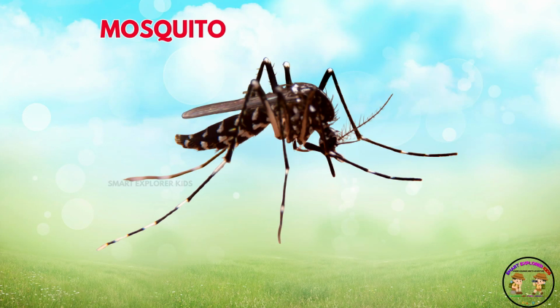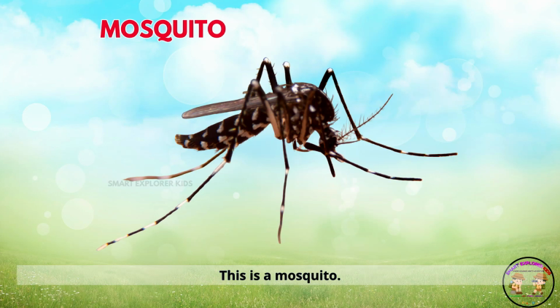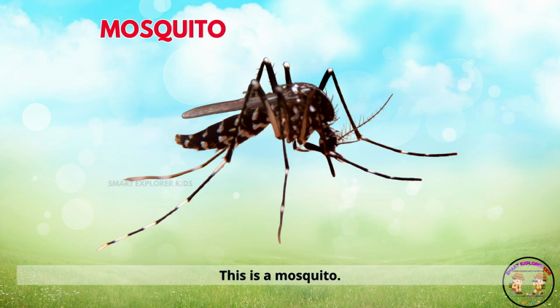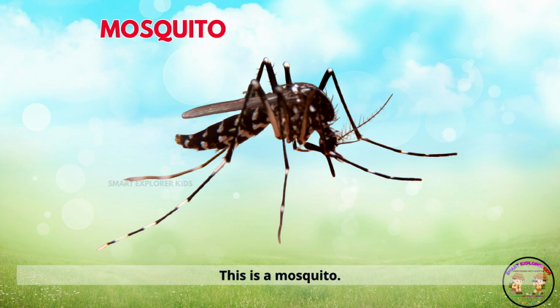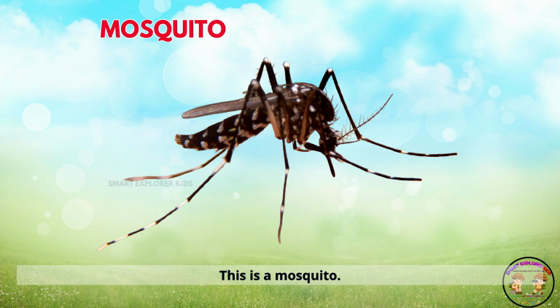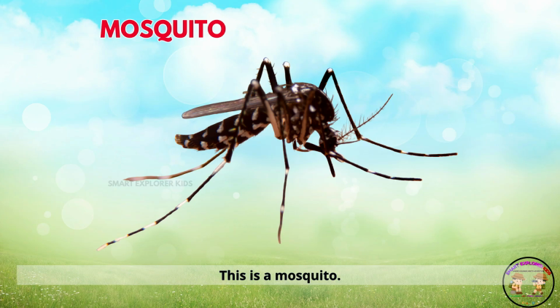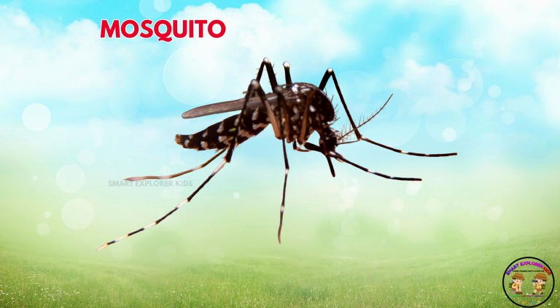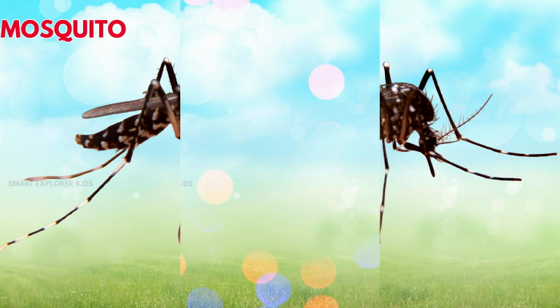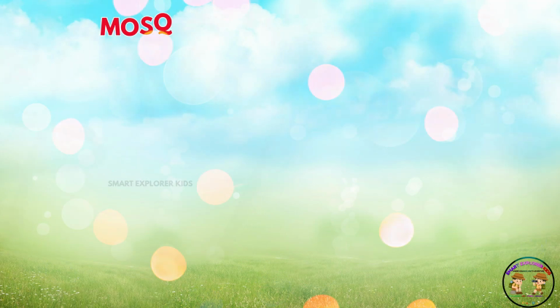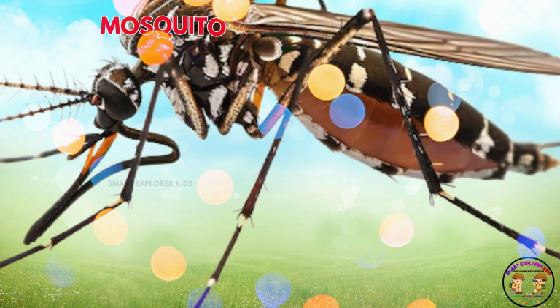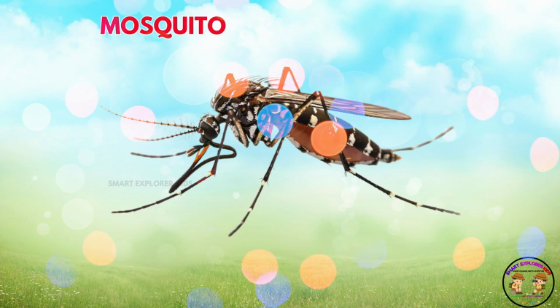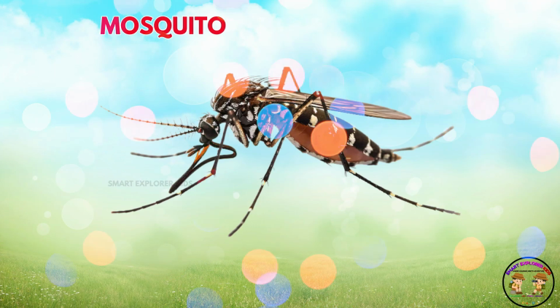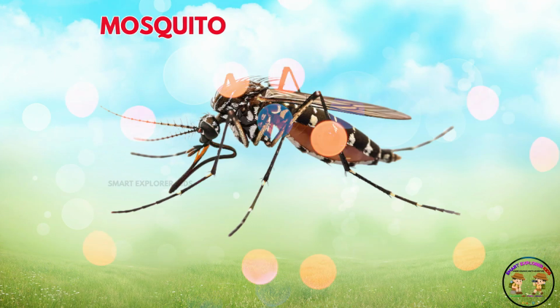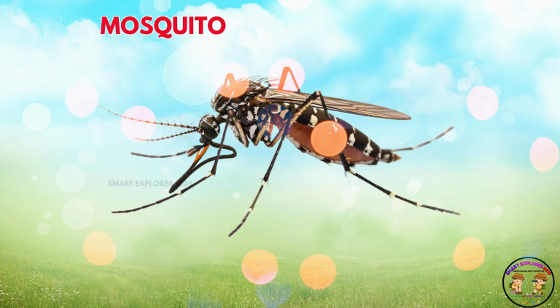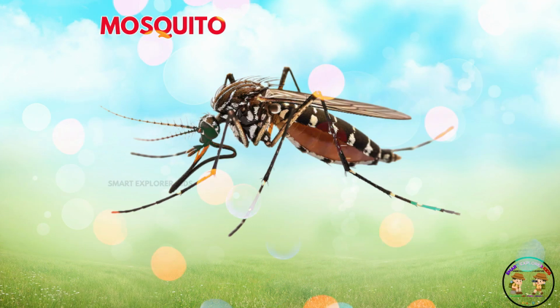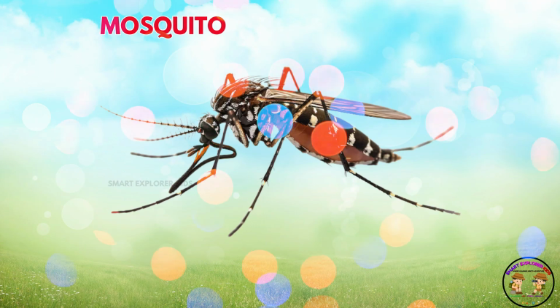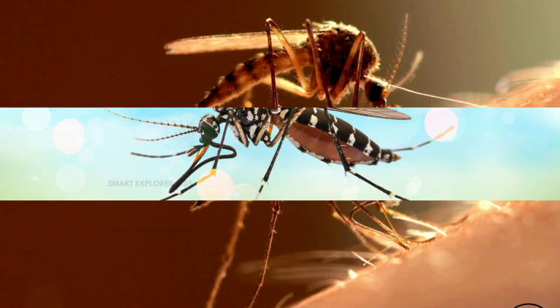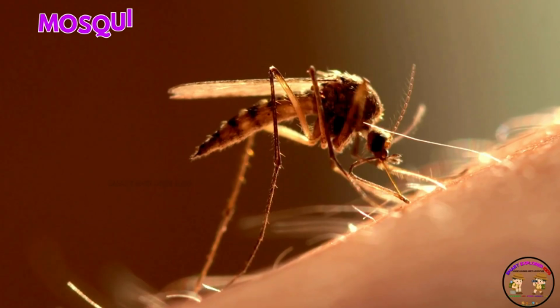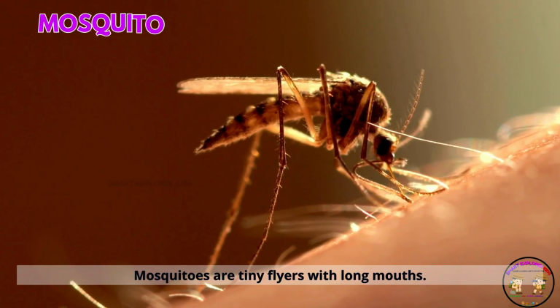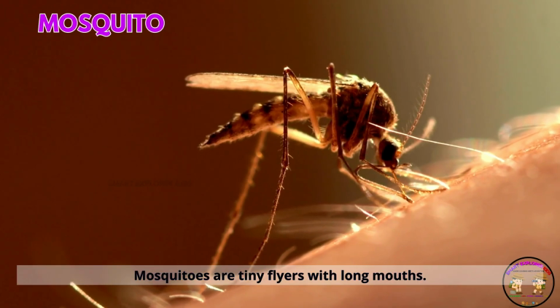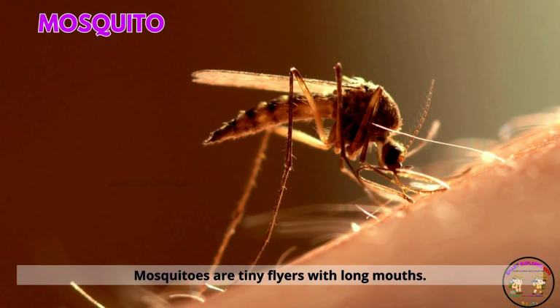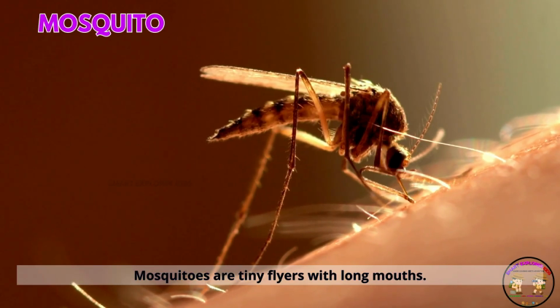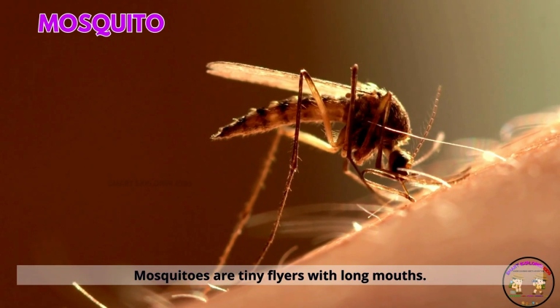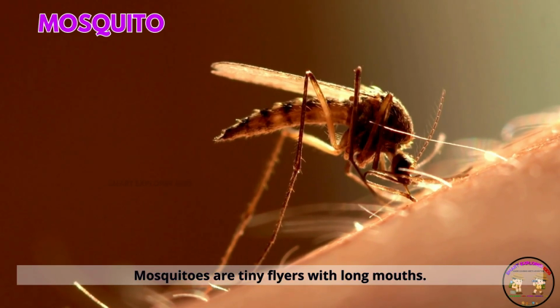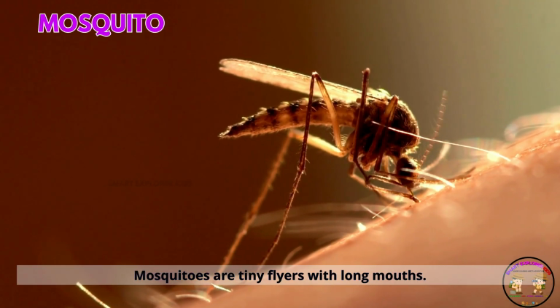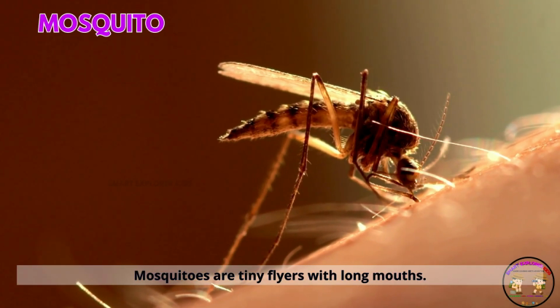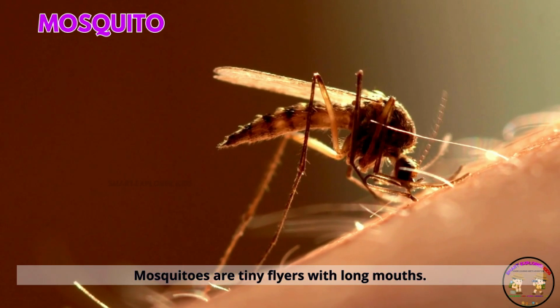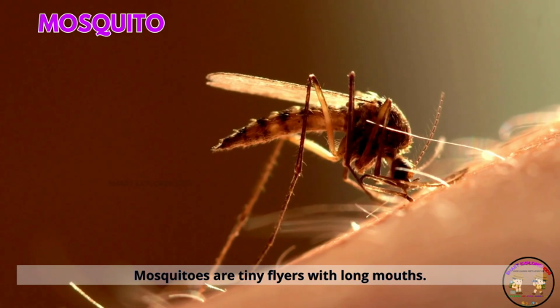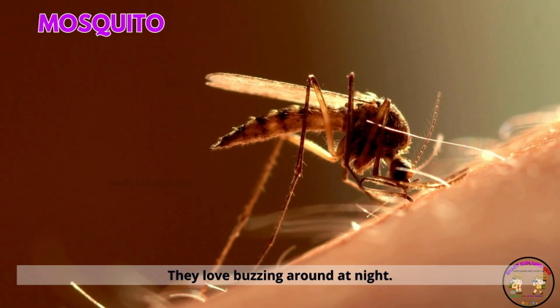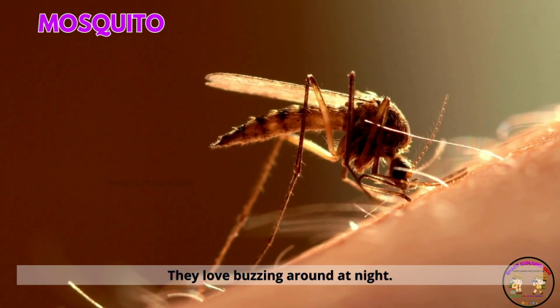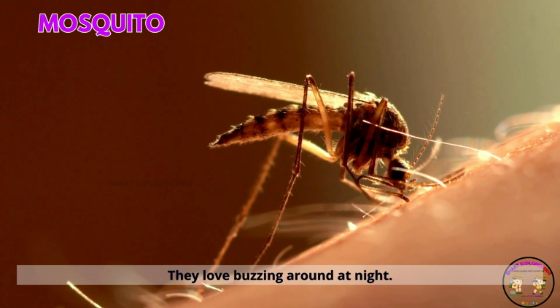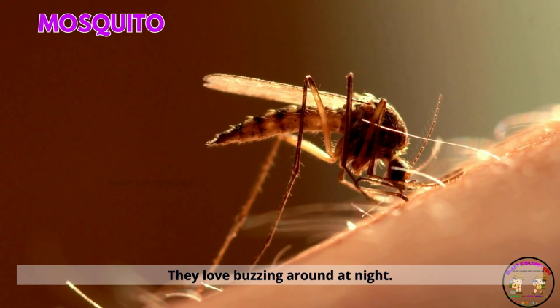This is a mosquito. Mosquitoes are tiny flyers with long mouths. They love buzzing around at night.